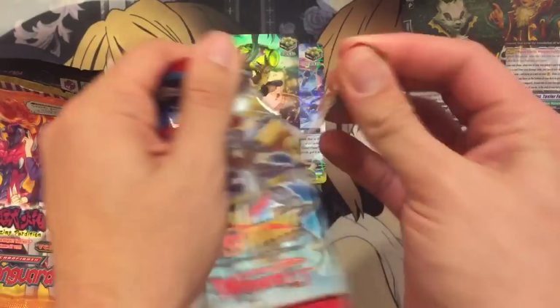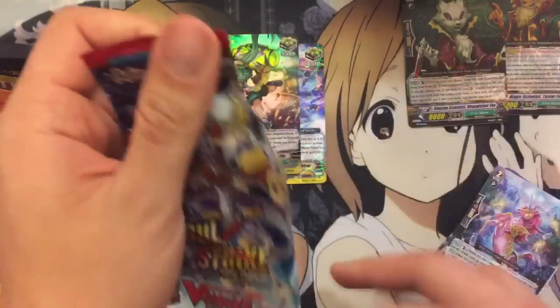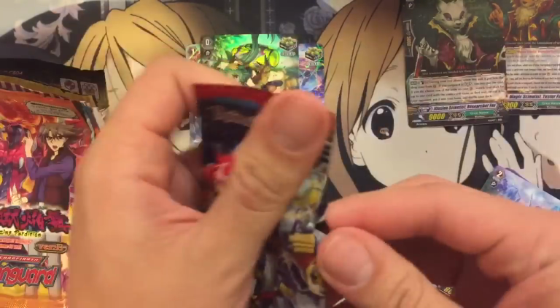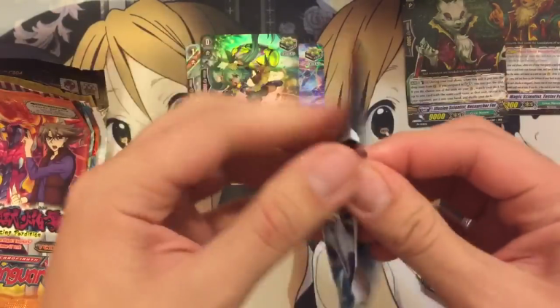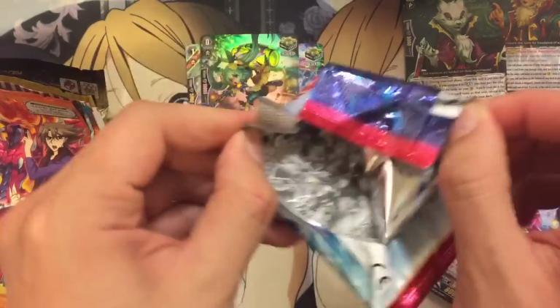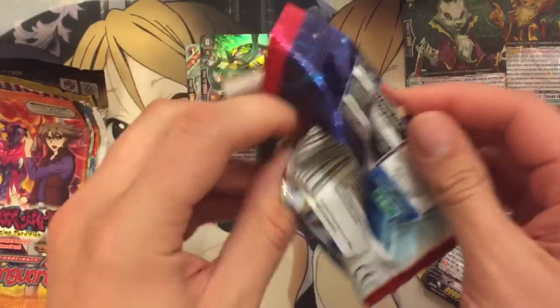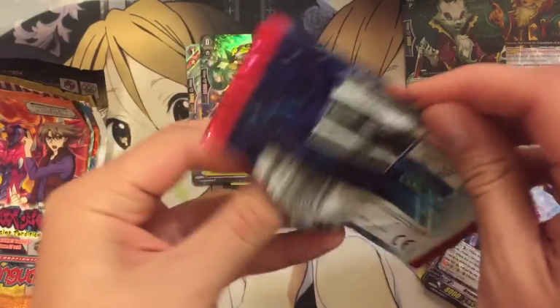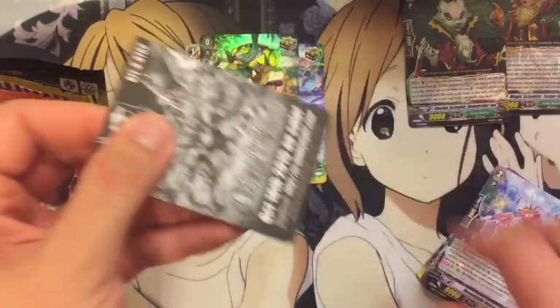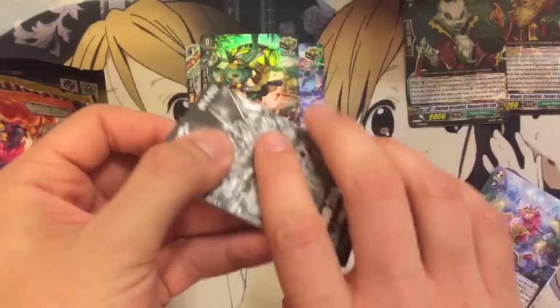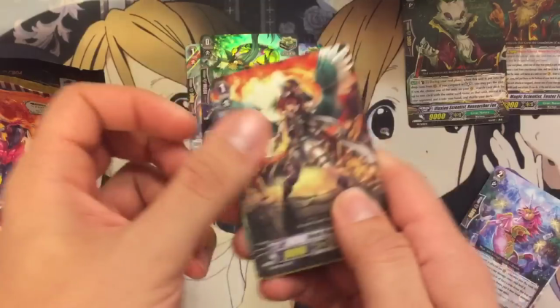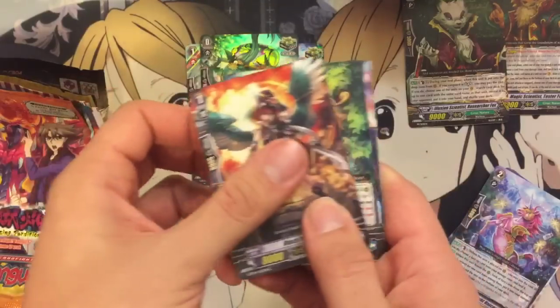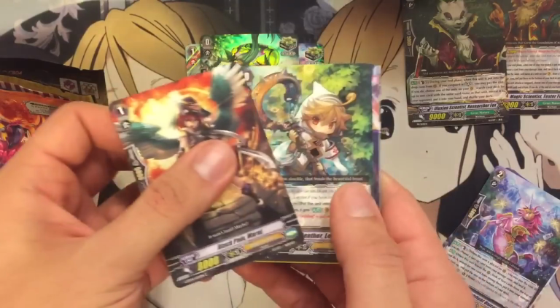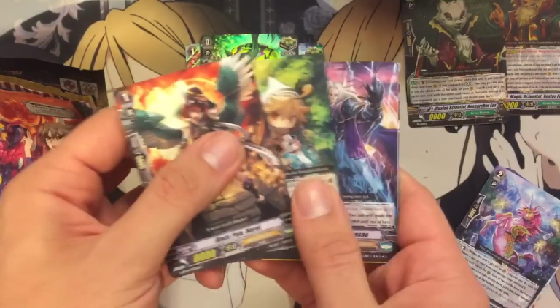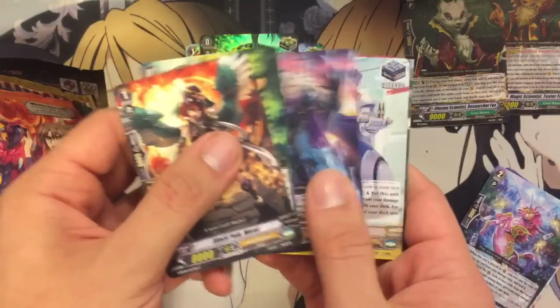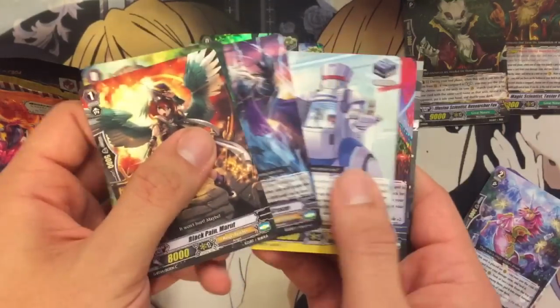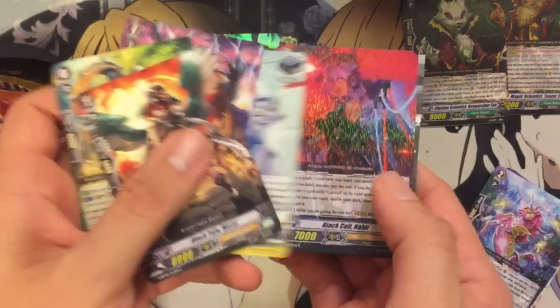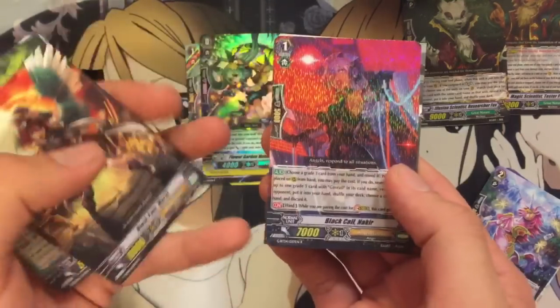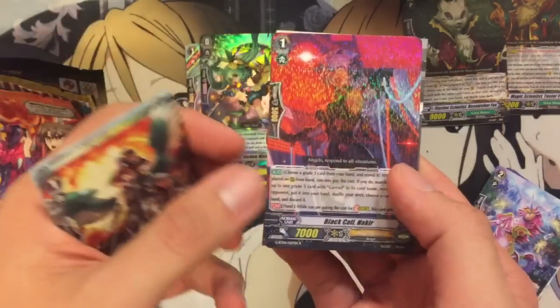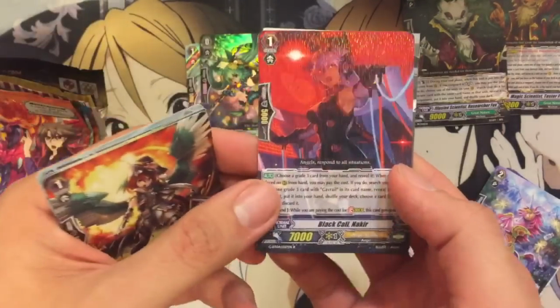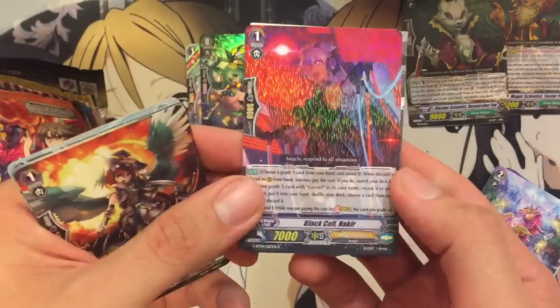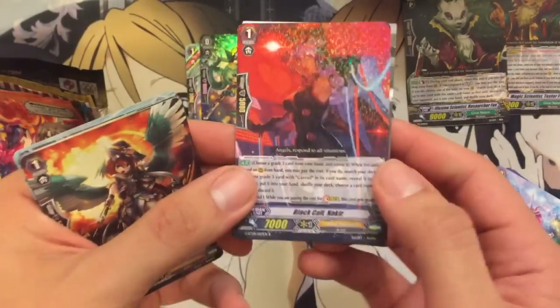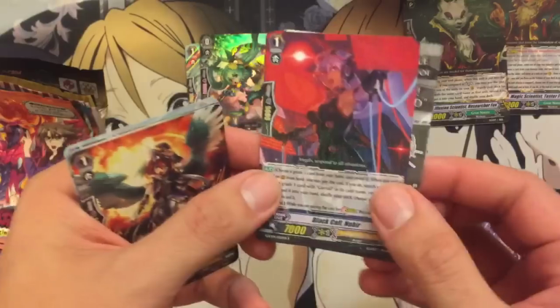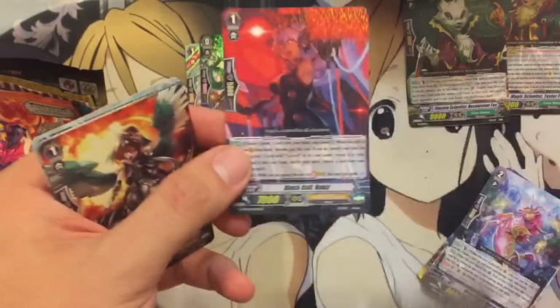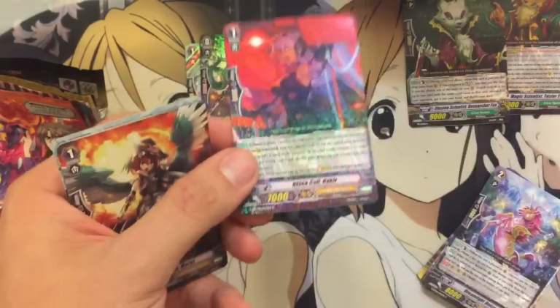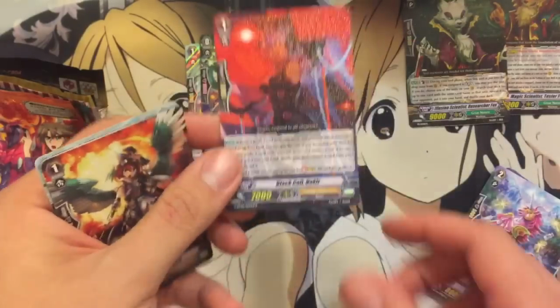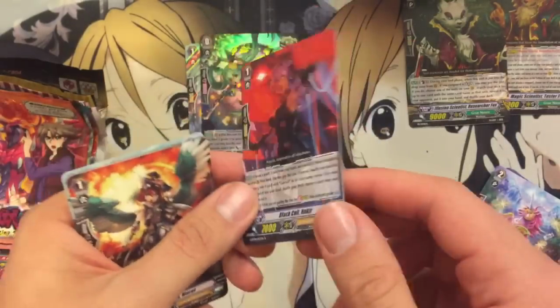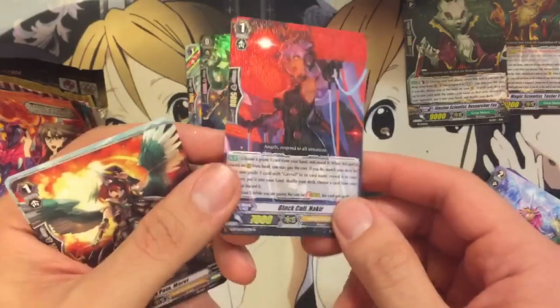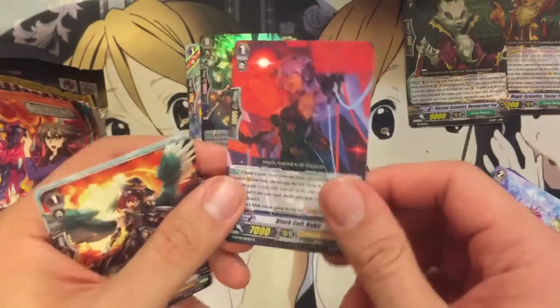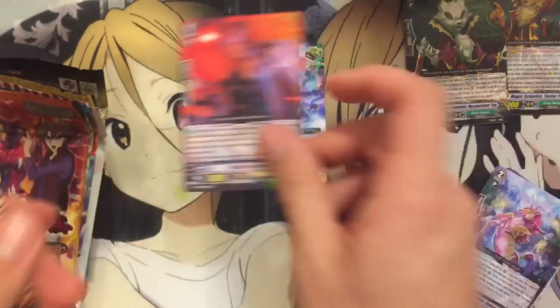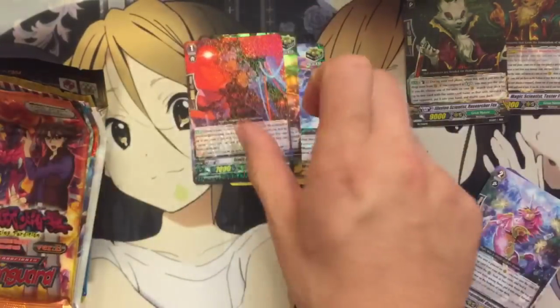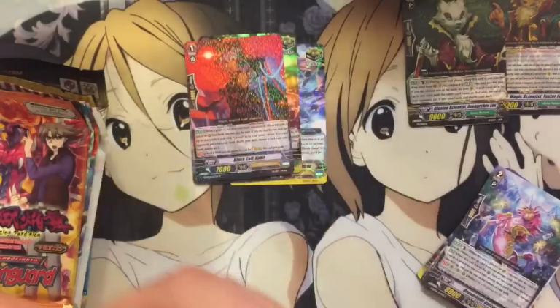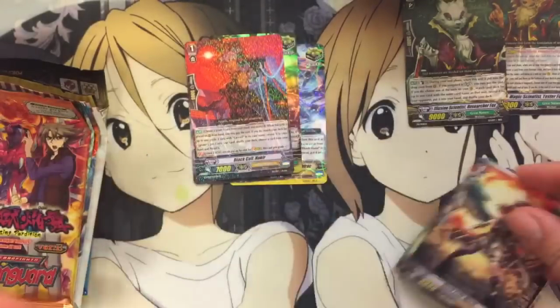Pack number four — we have a Black Call Nakir for Angel Feather, the stride enabler or sister.